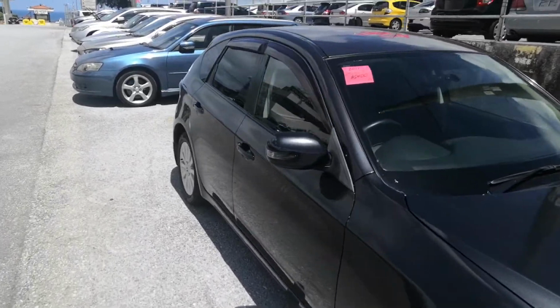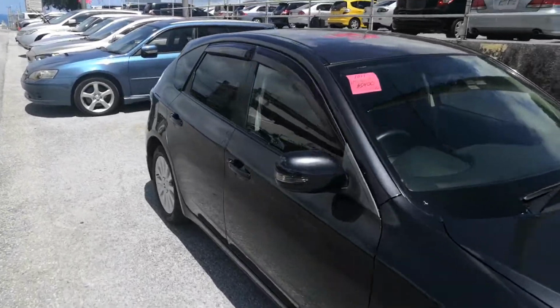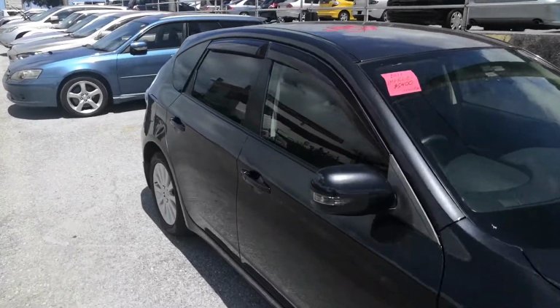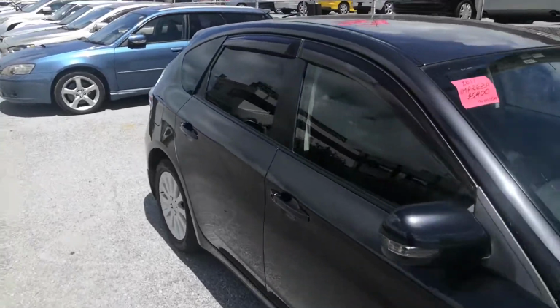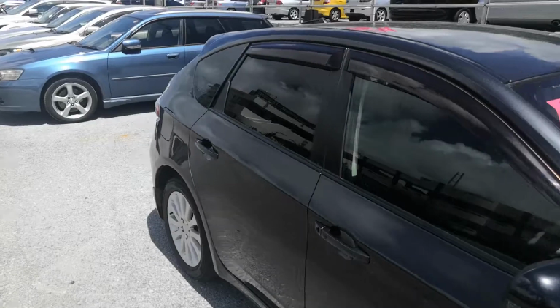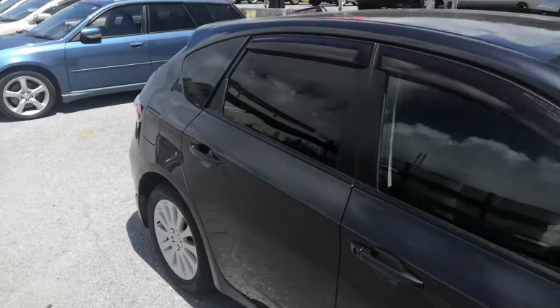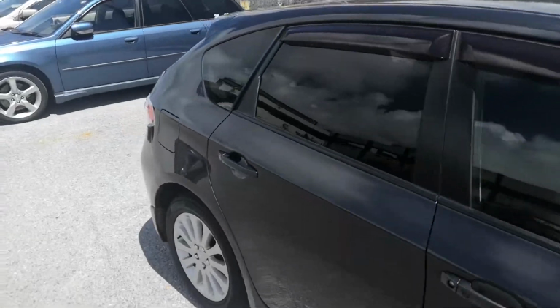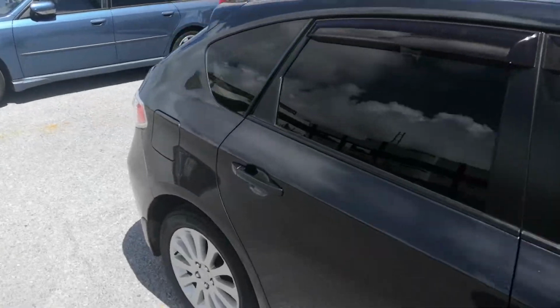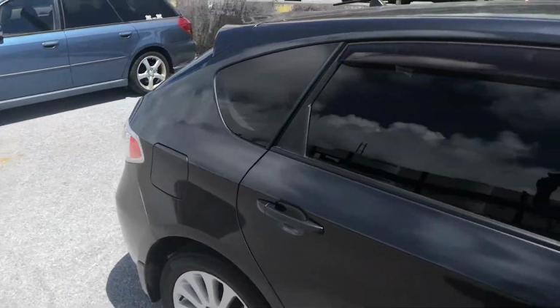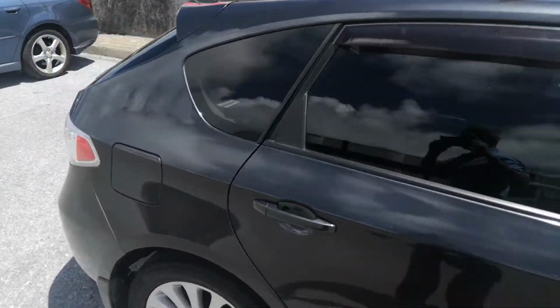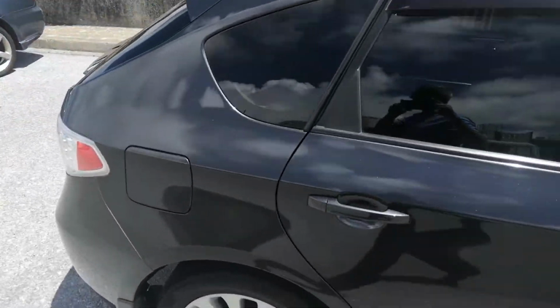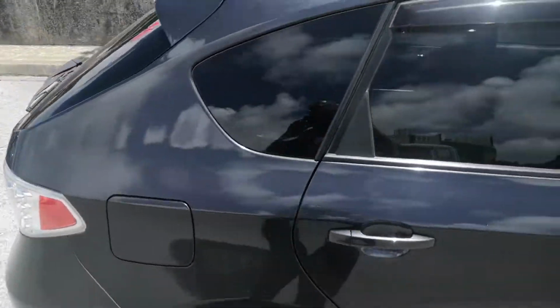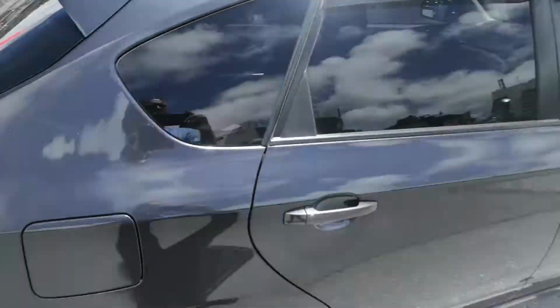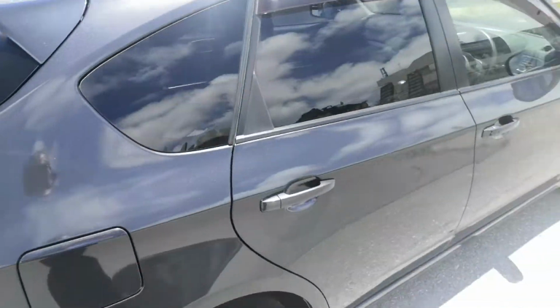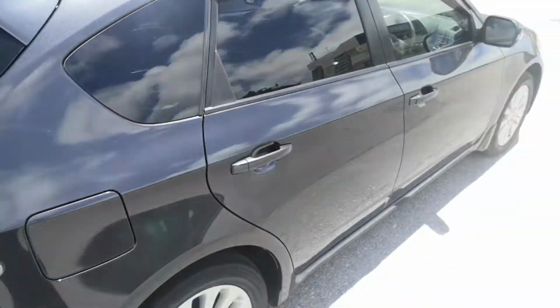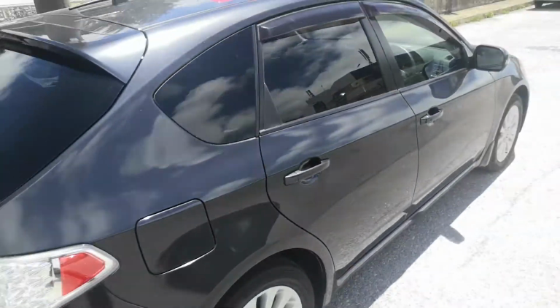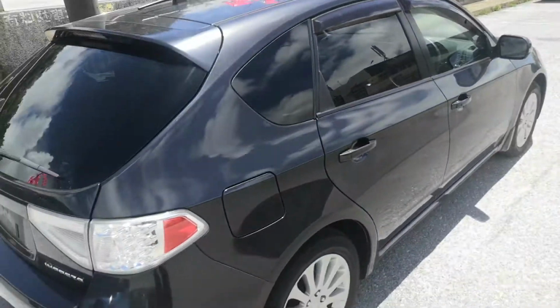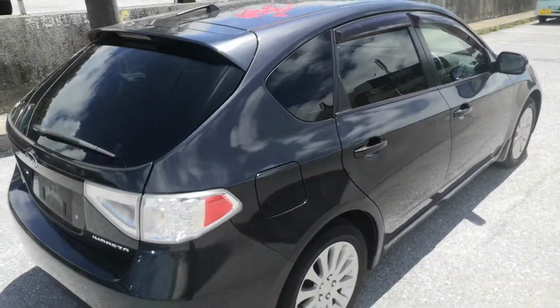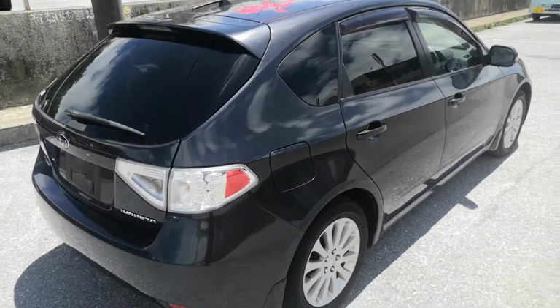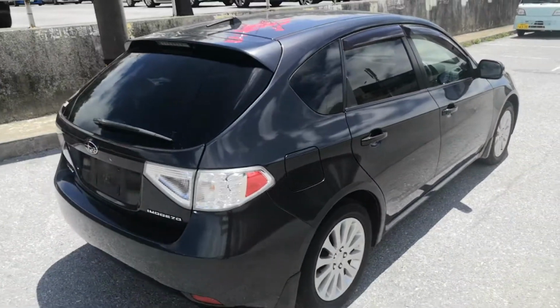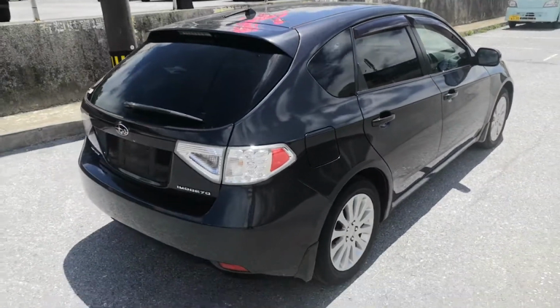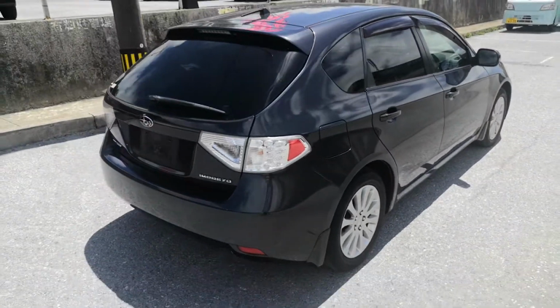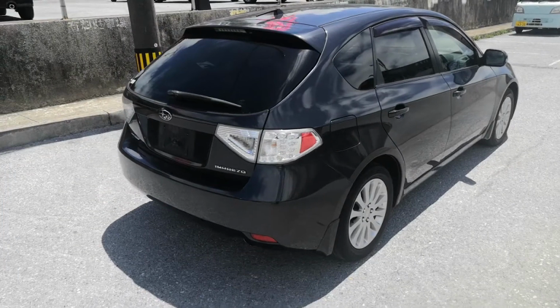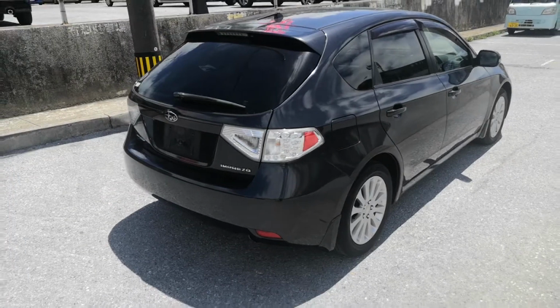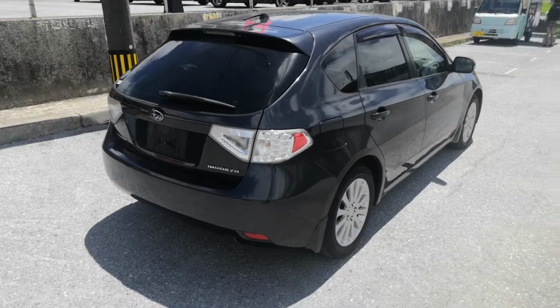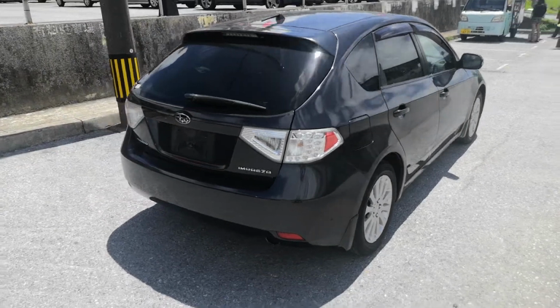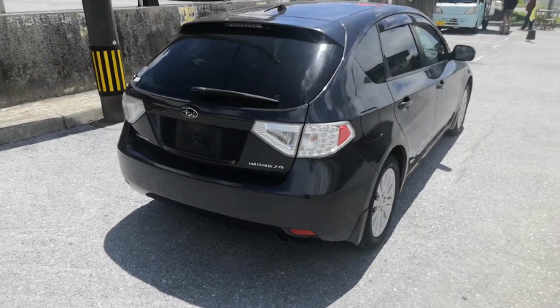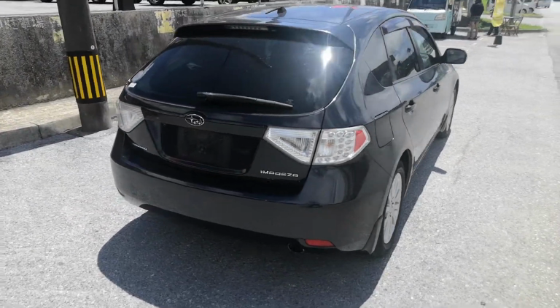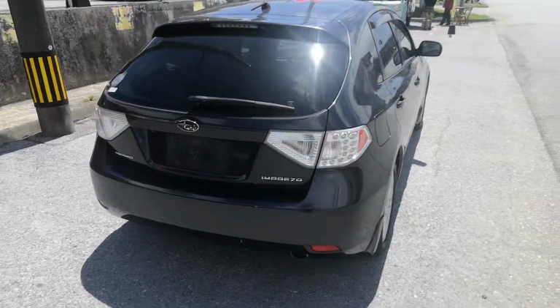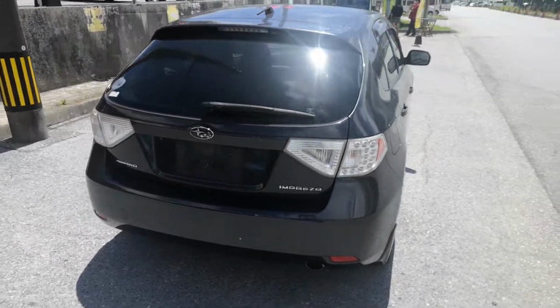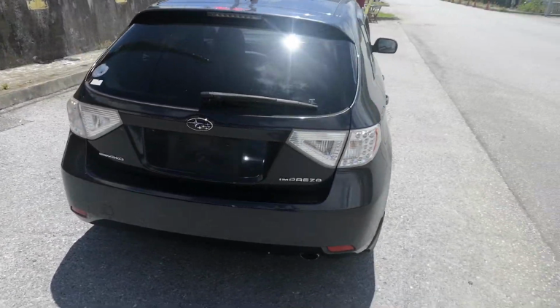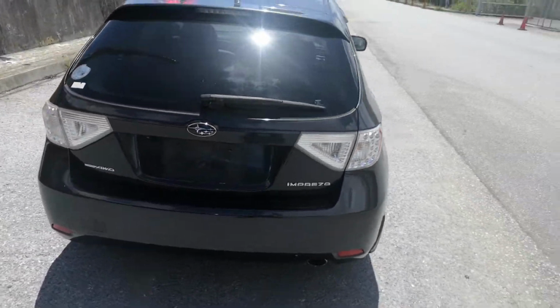This Impreza is a five-passenger vehicle in the 300 series category, which is the larger category. Road tax per year is going to be 19,000 yen, which is about $175 right now with the current exchange rate.